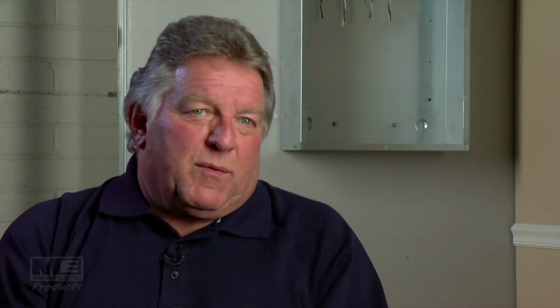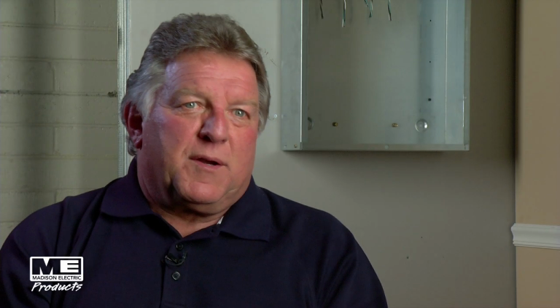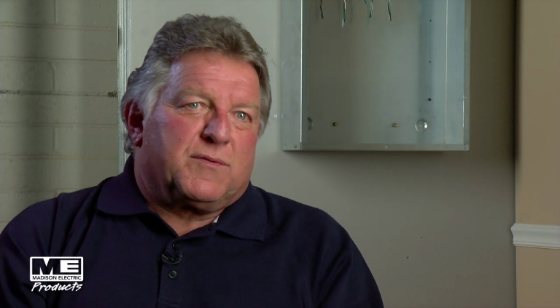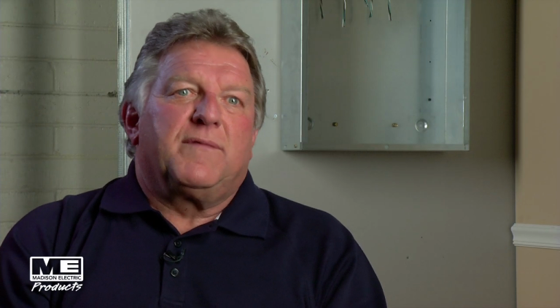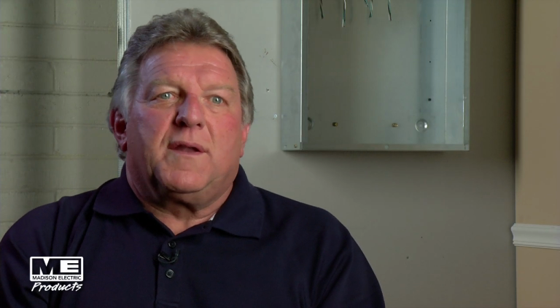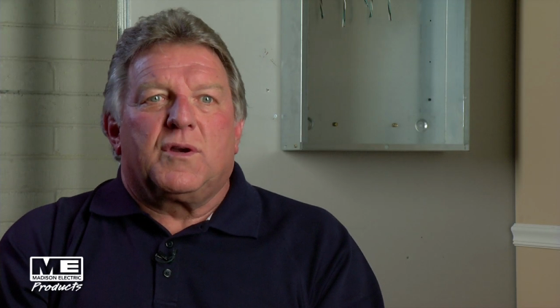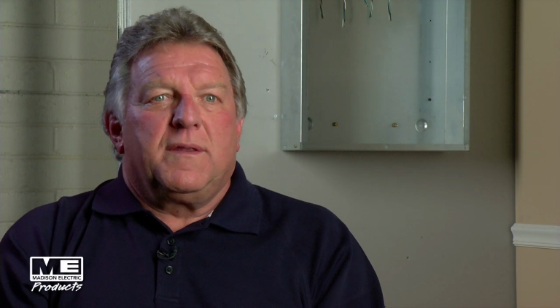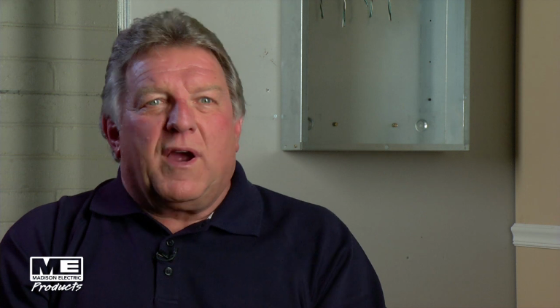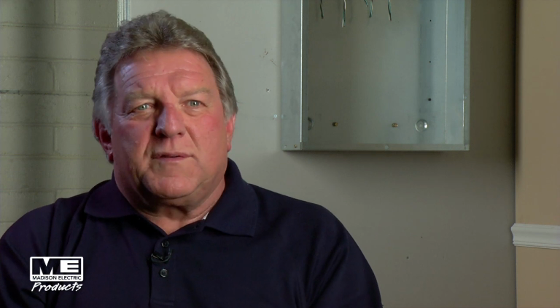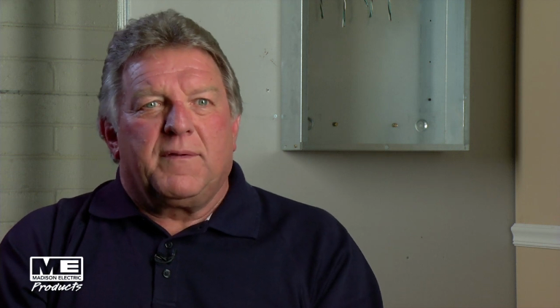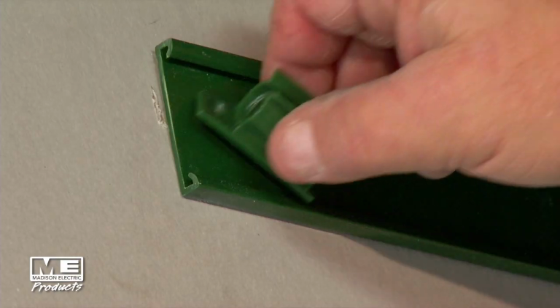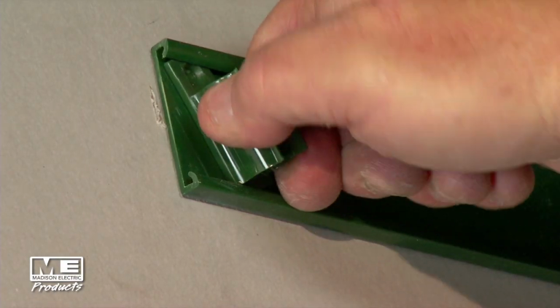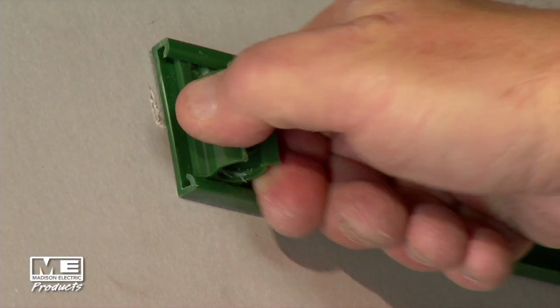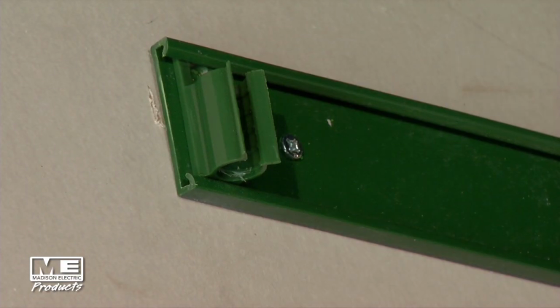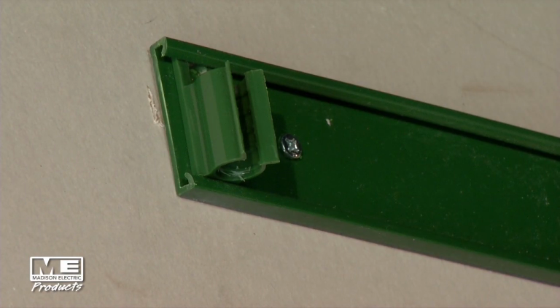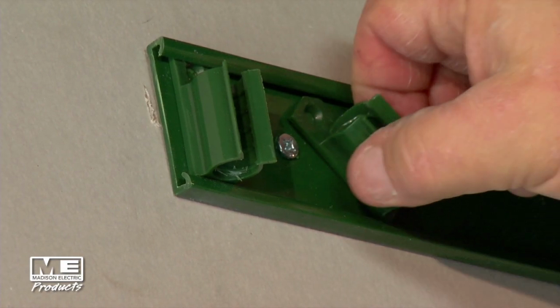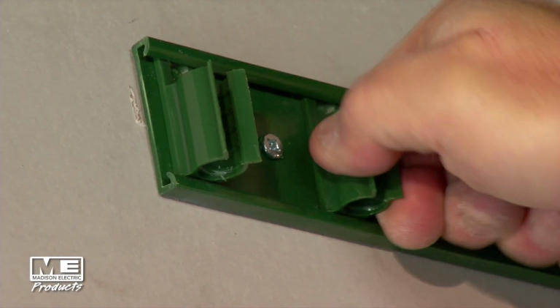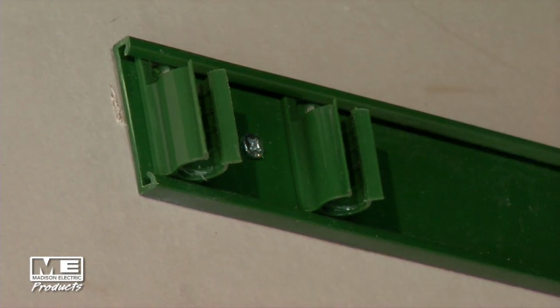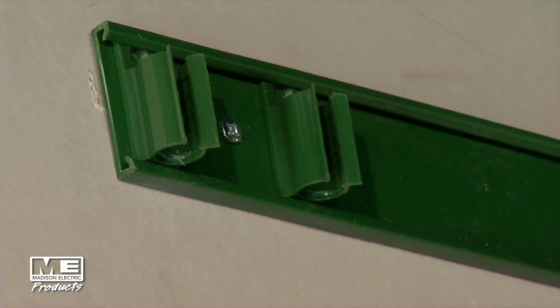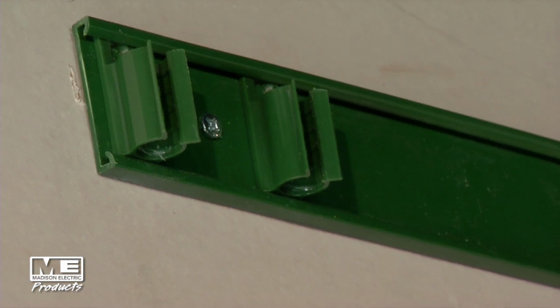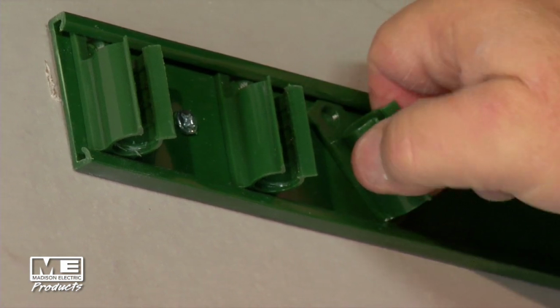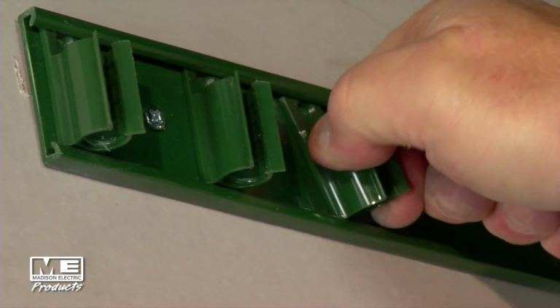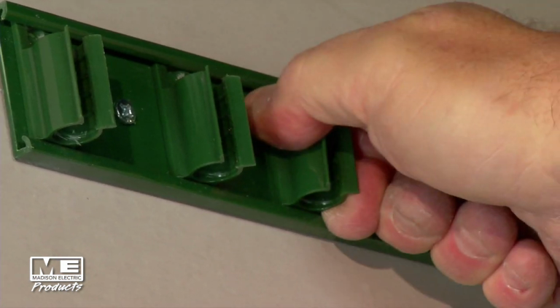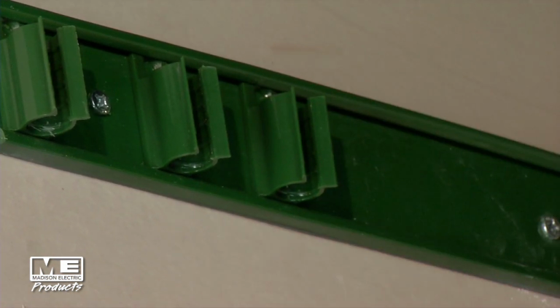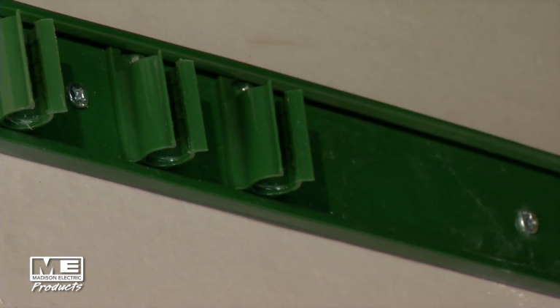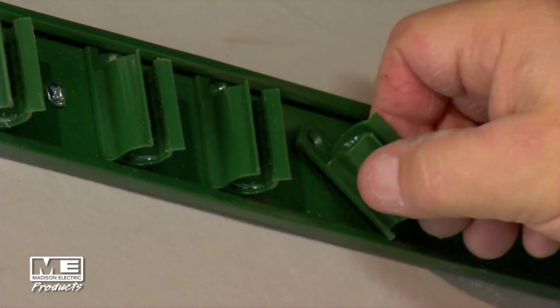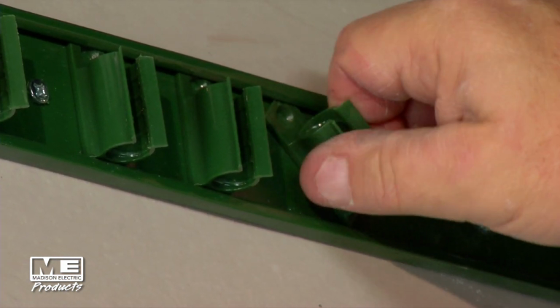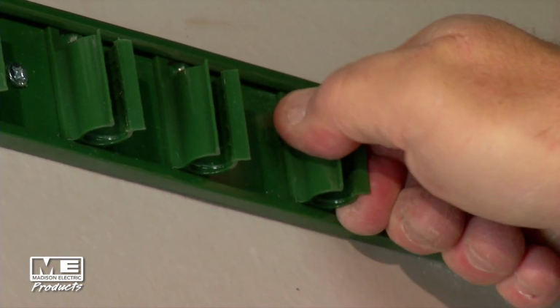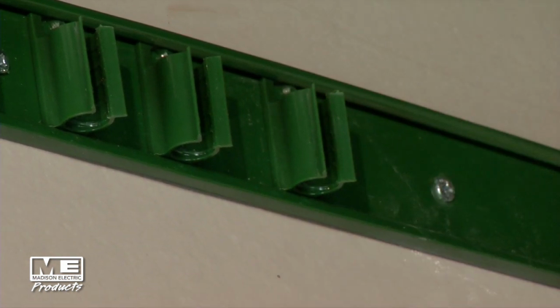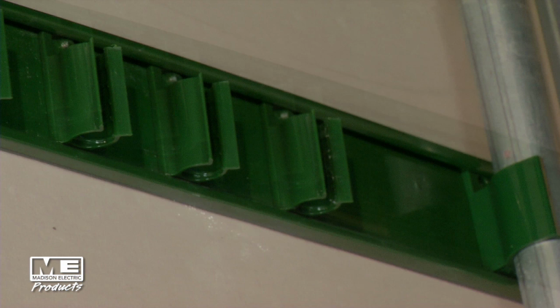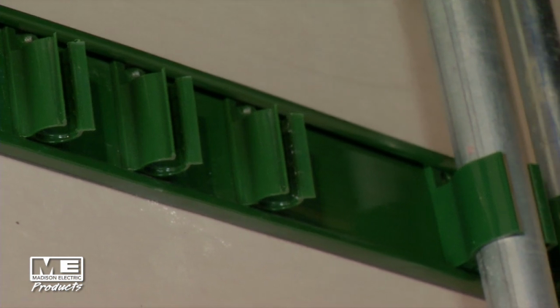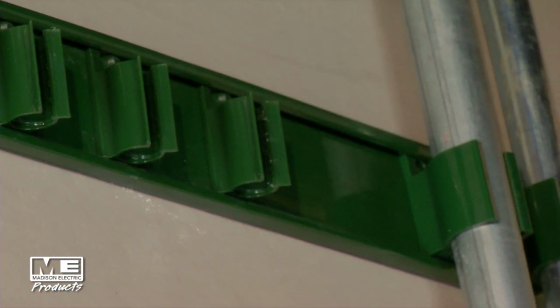We designed our panel strap to give you the quality and the look that every craftsman wants to have. You're only going to use three screws and you're finished — that's all it takes. Three screws to hold 24 cables. If you're running three or four or five cables, you can cut it down to size. Simply anchor with two screws and you're finished.